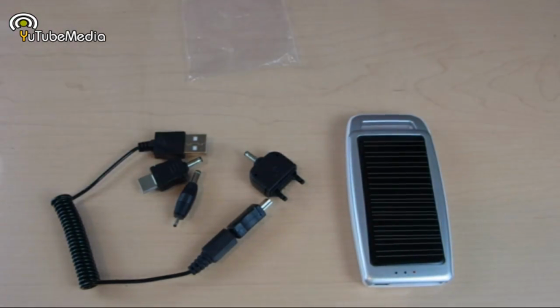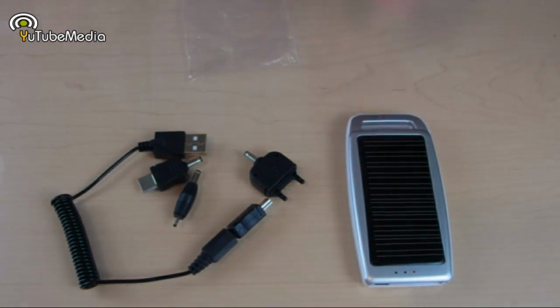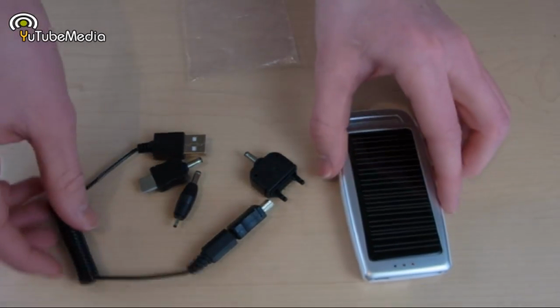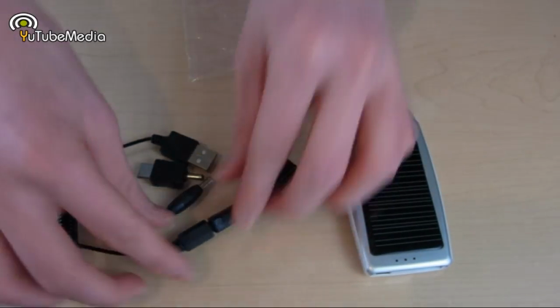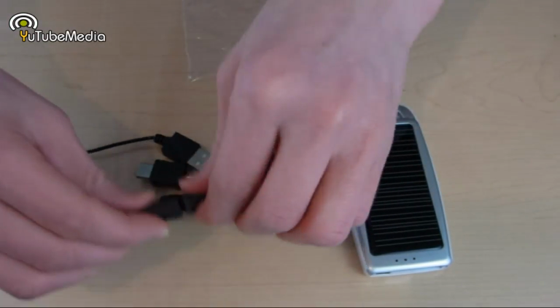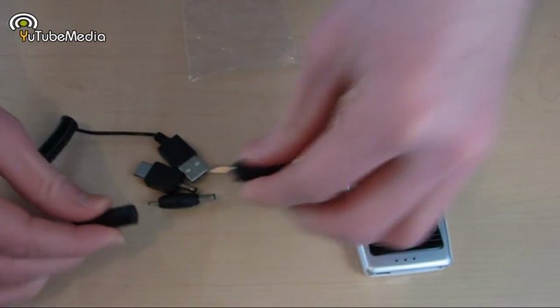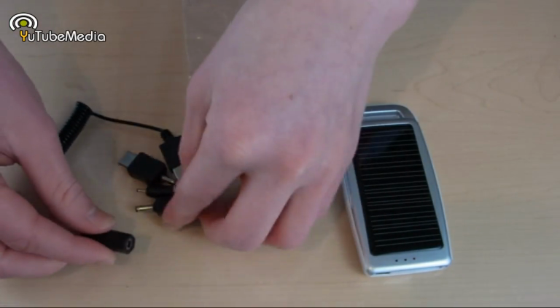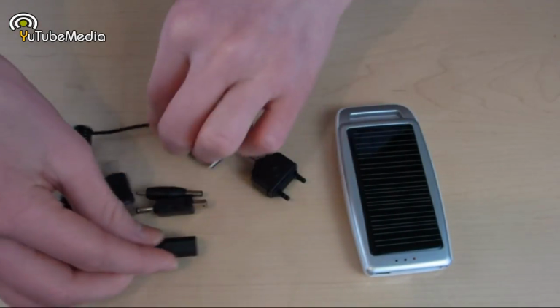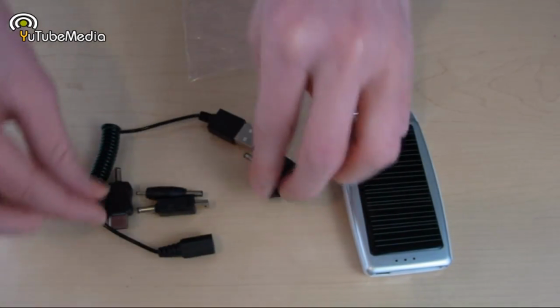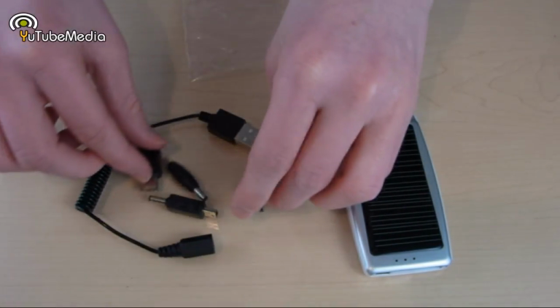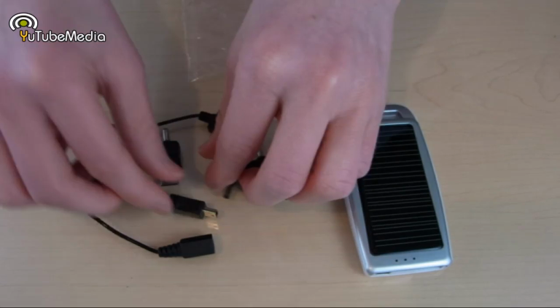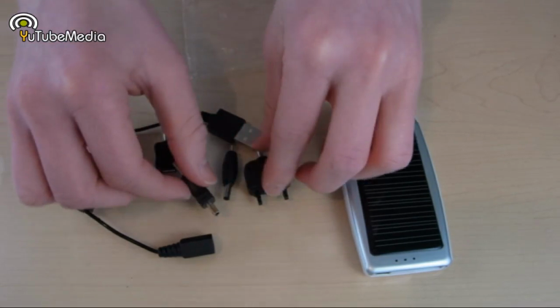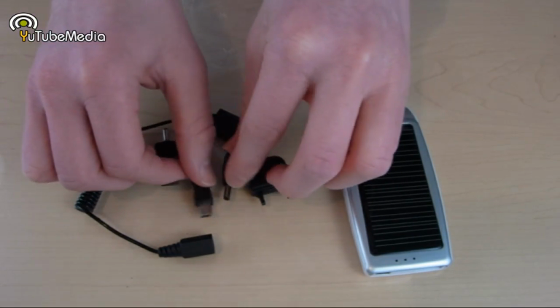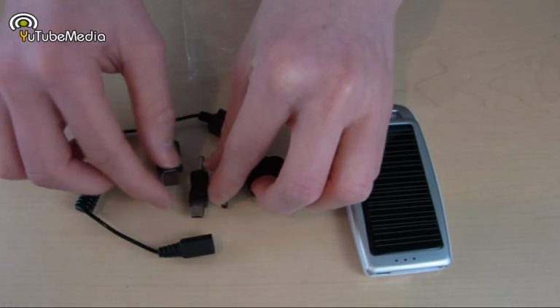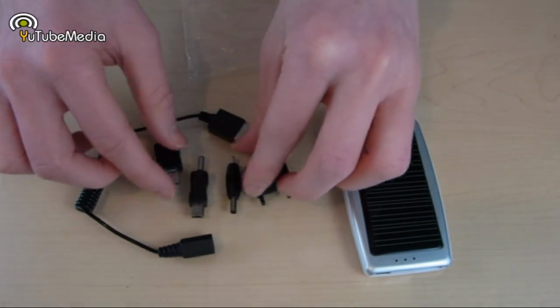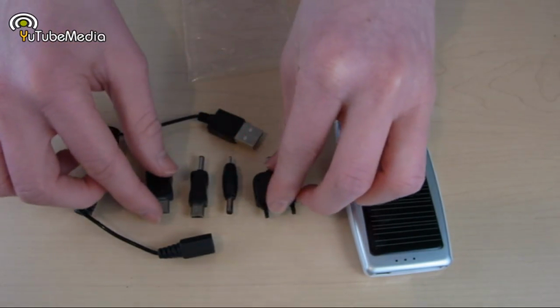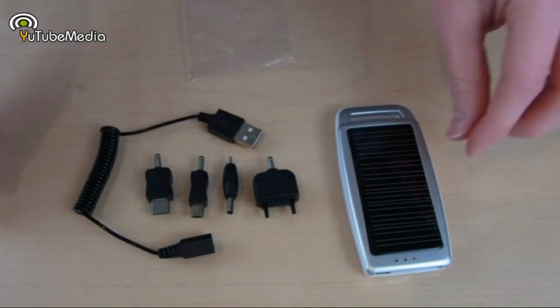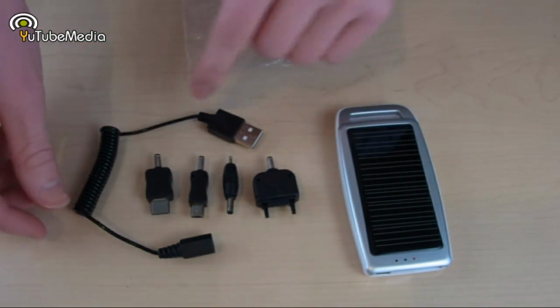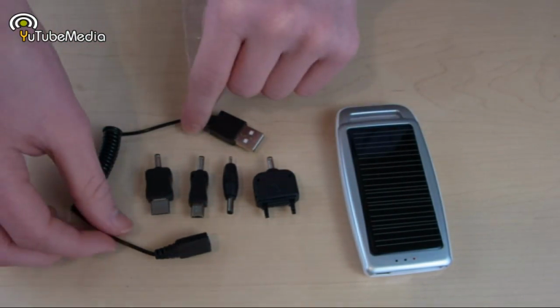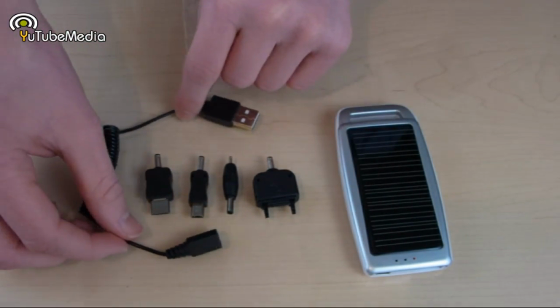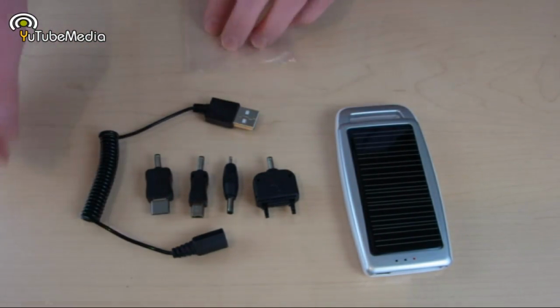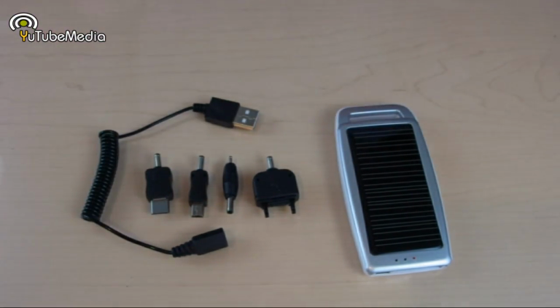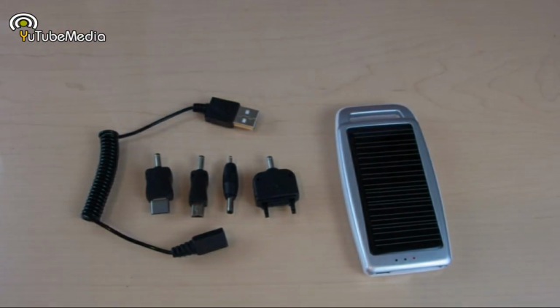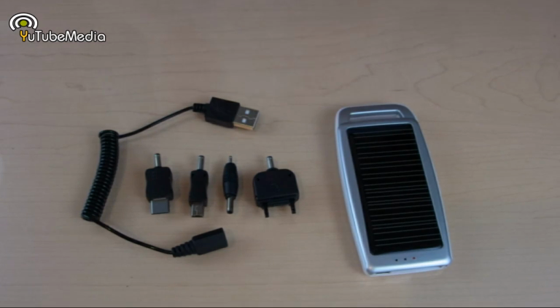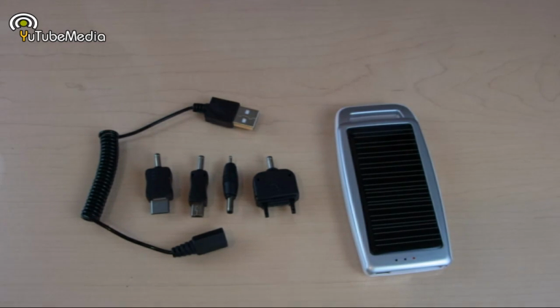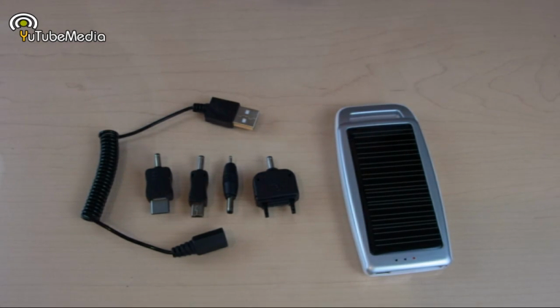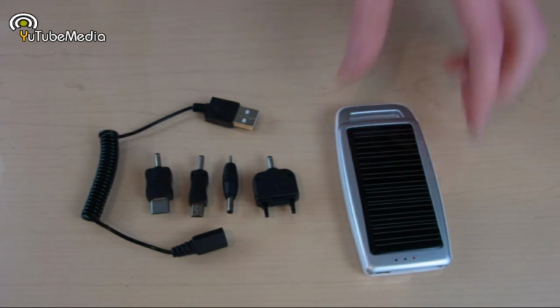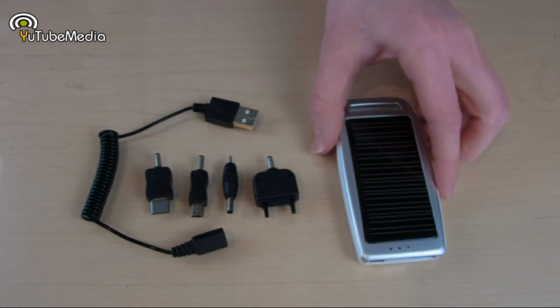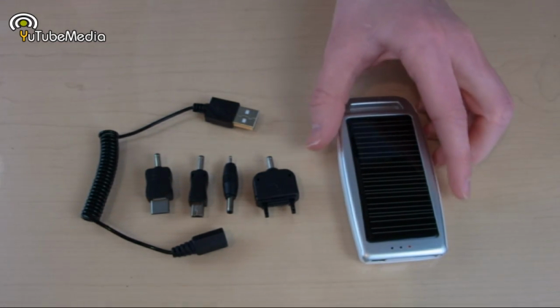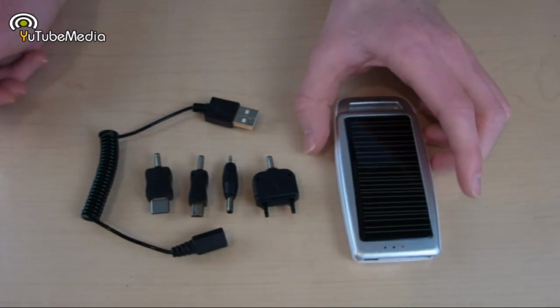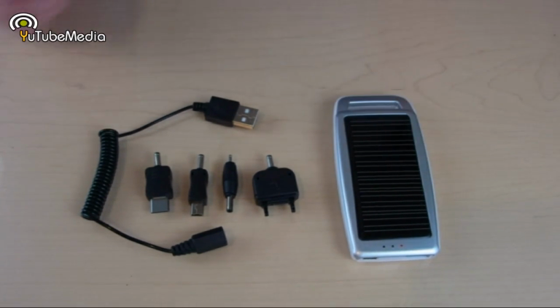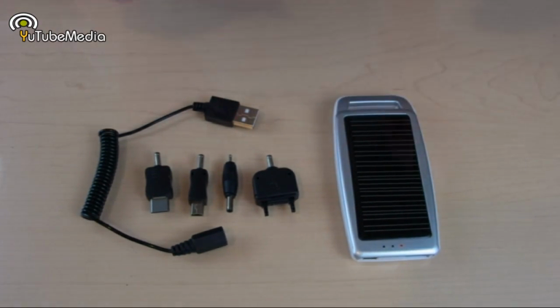It only takes about 11 hours to charge by solar, which is not actually that bad considering how small the solar panels are. And it only takes about three hours to charge via USB, so that's actually really fast charging.